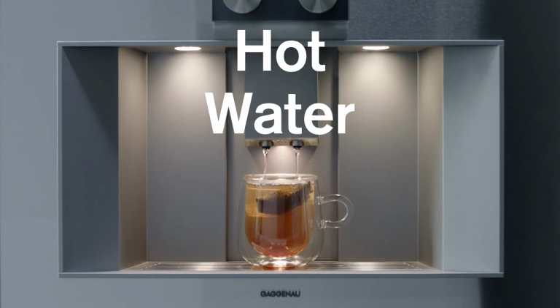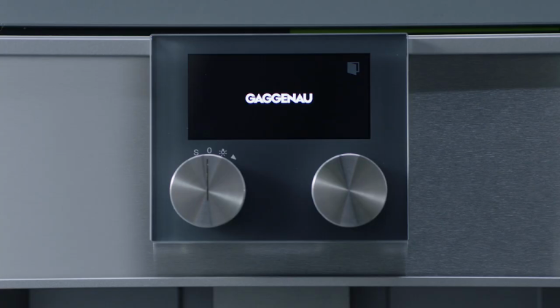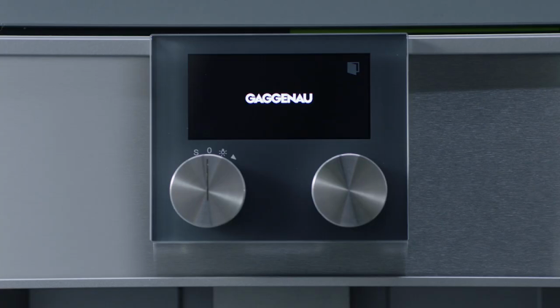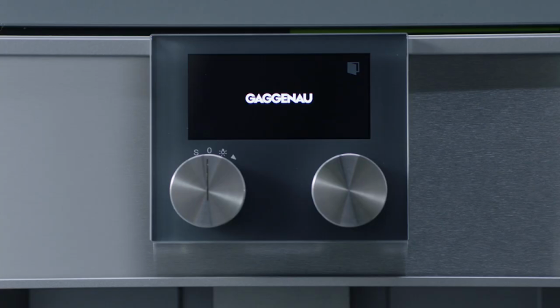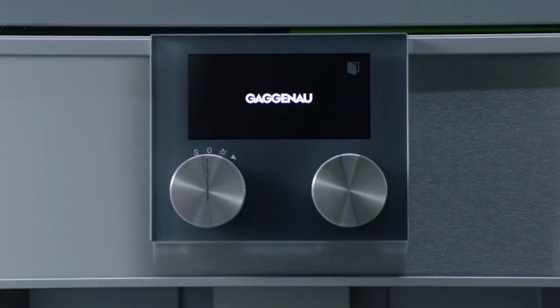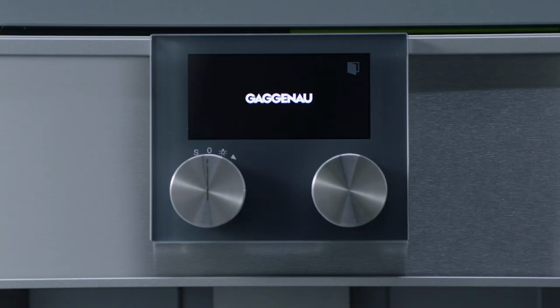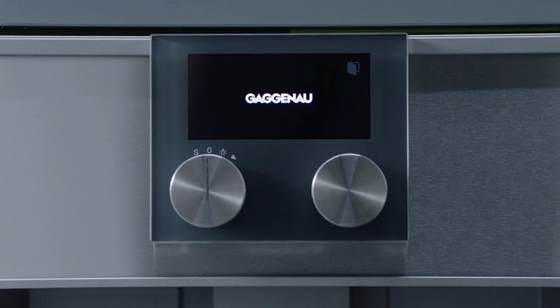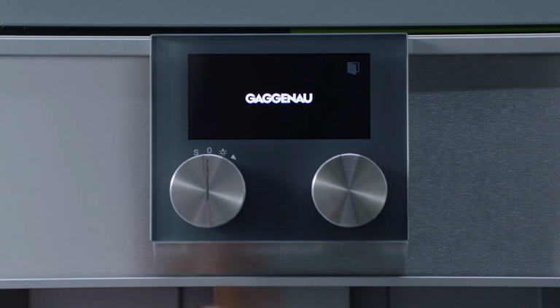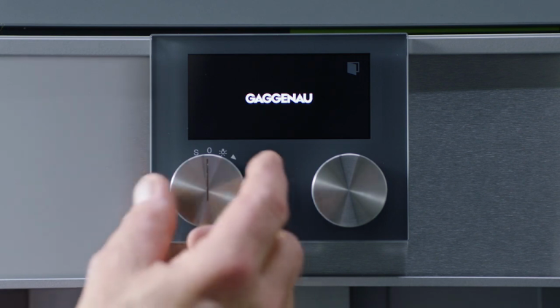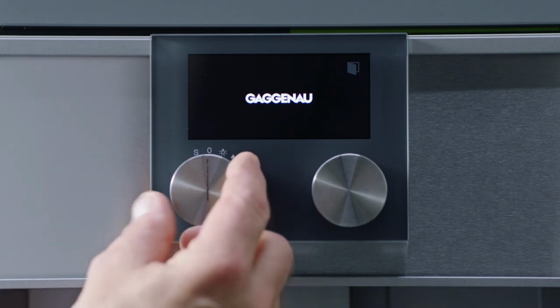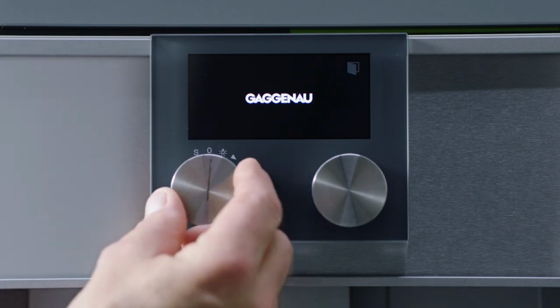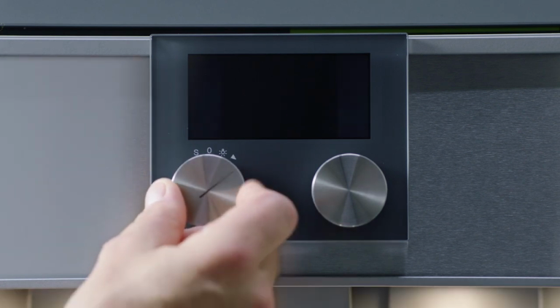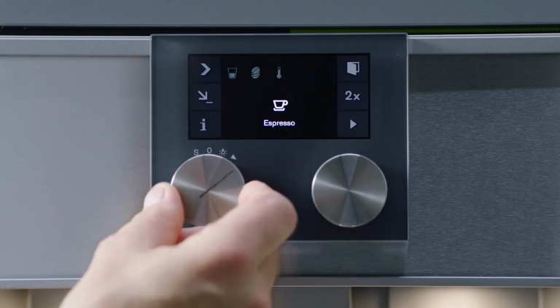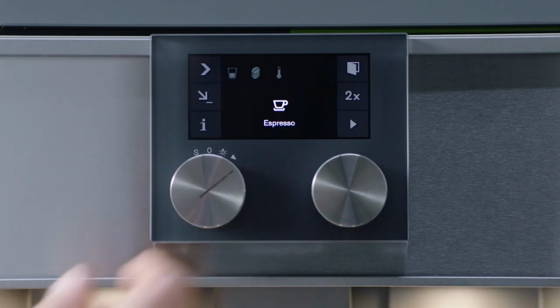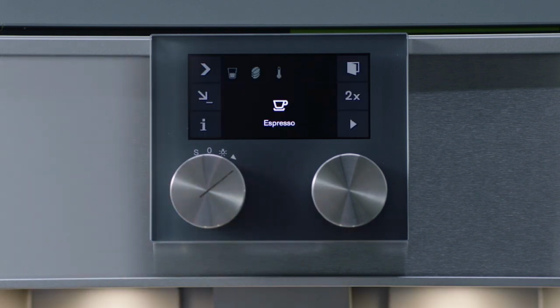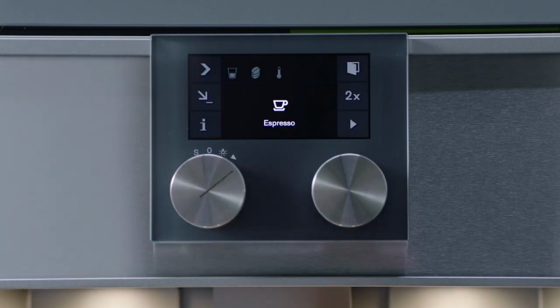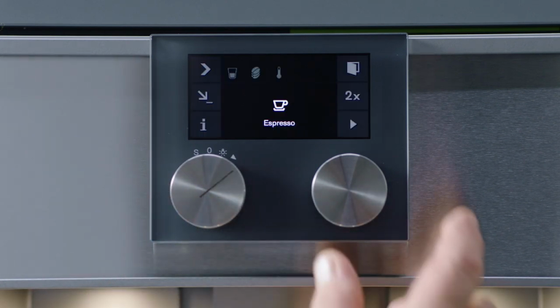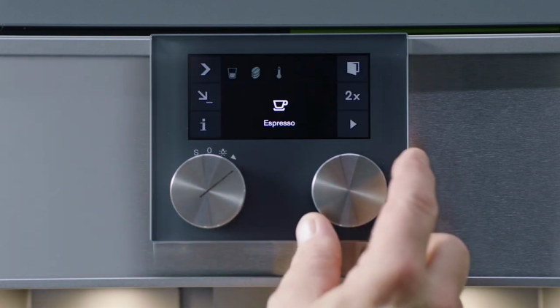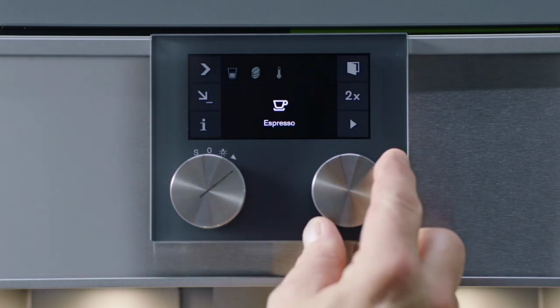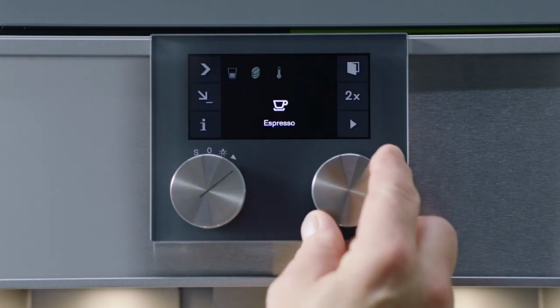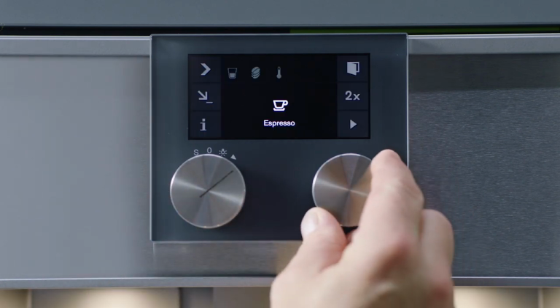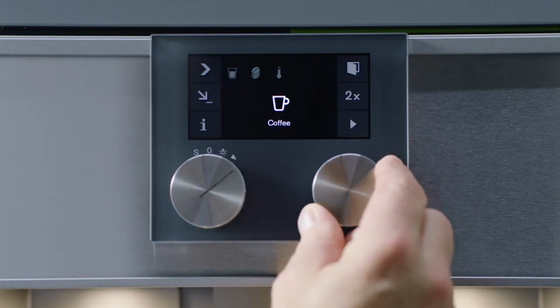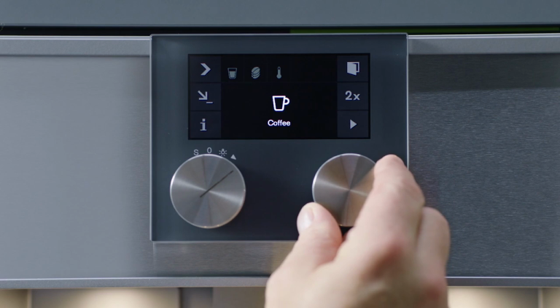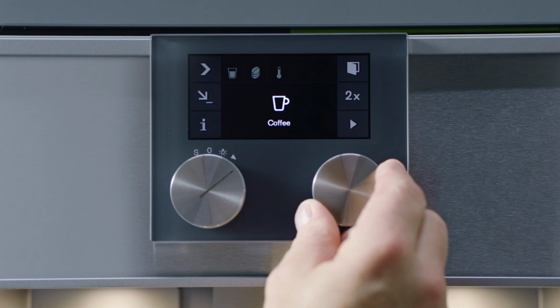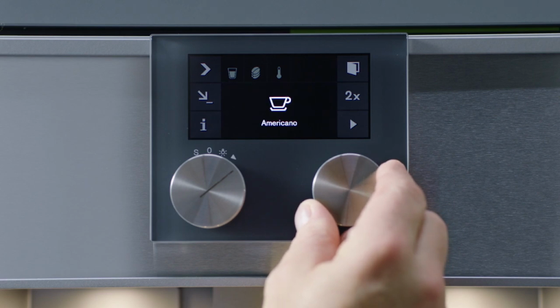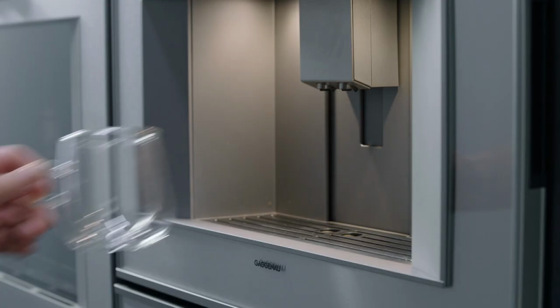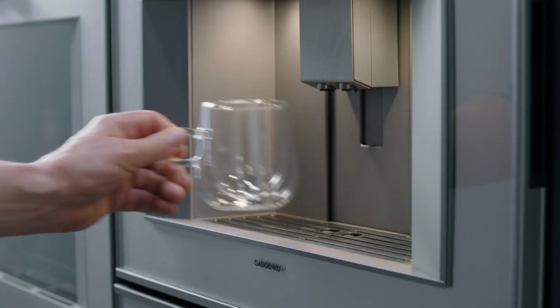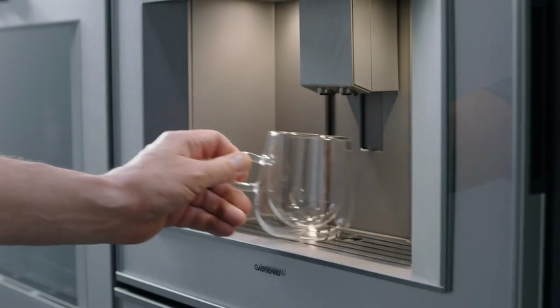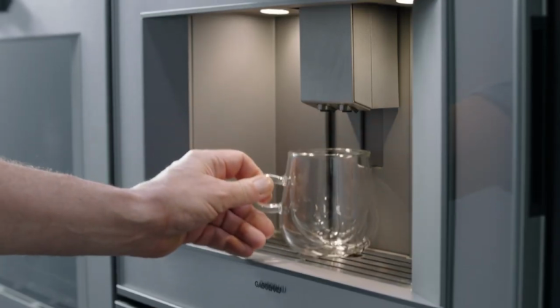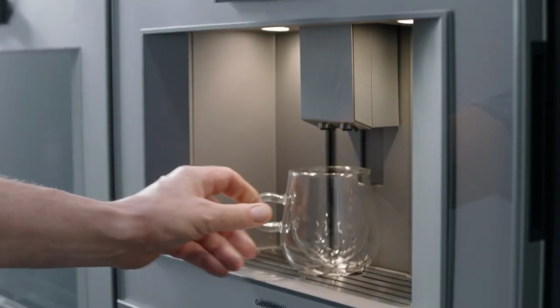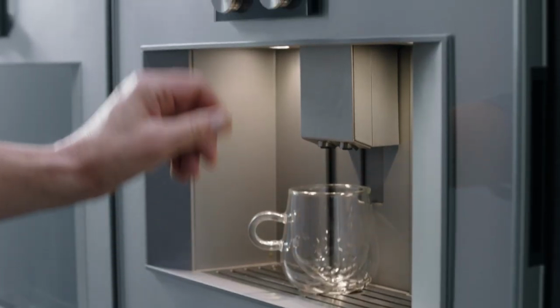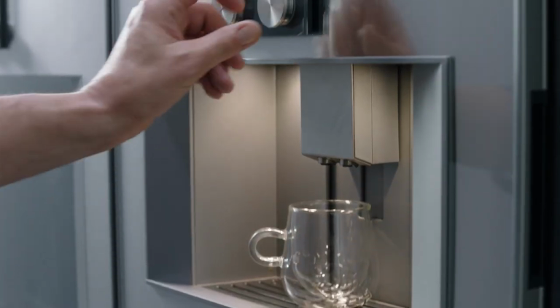Everything is controlled by two simple selectors. The left controls the function while the right is used to select the desired beverage. Place a cup under the dispenser.